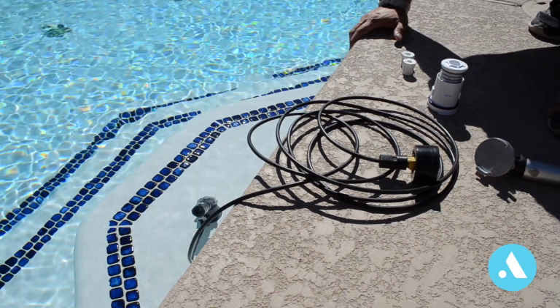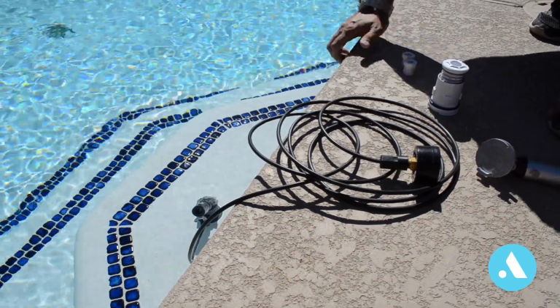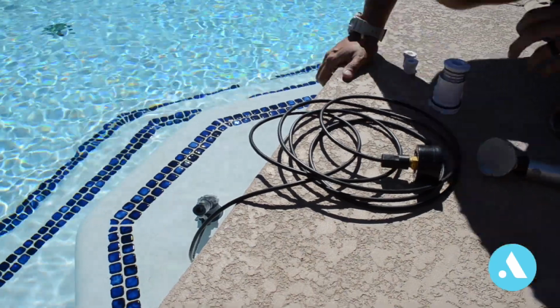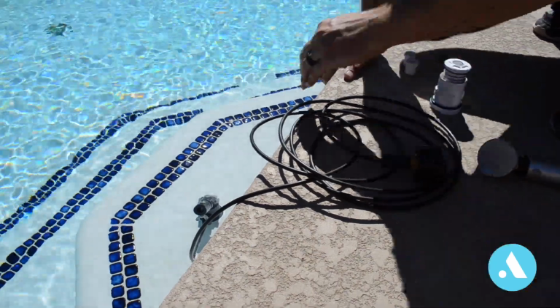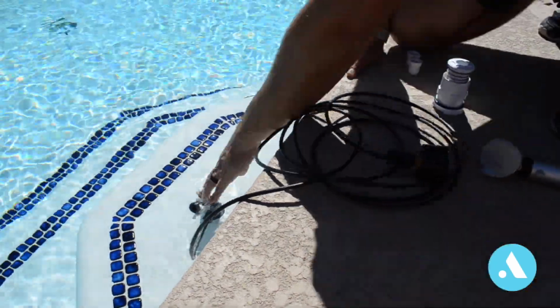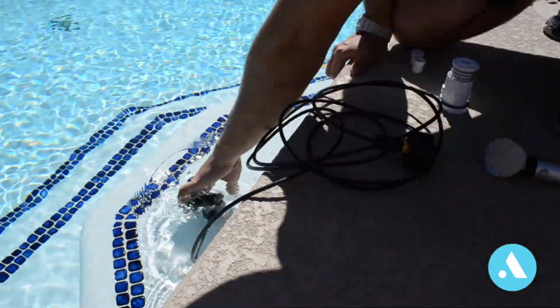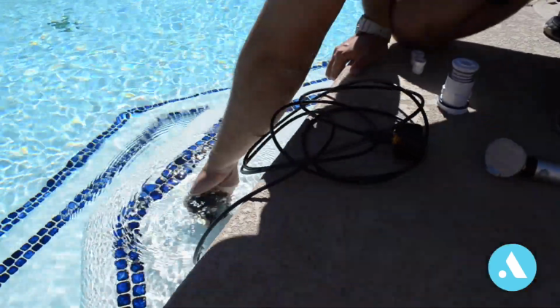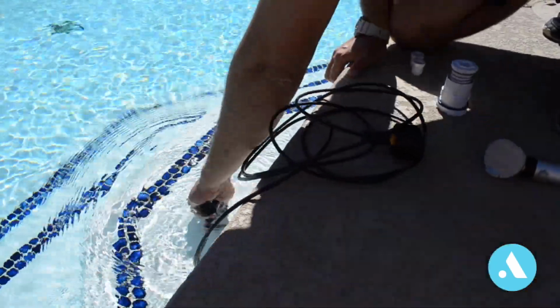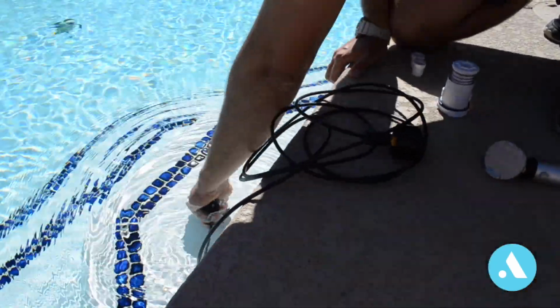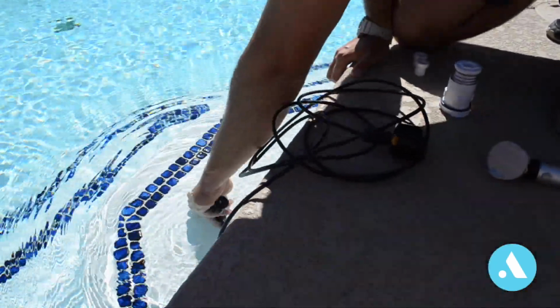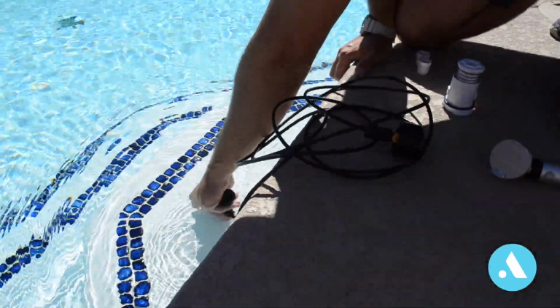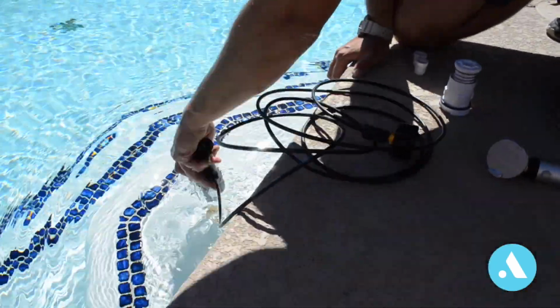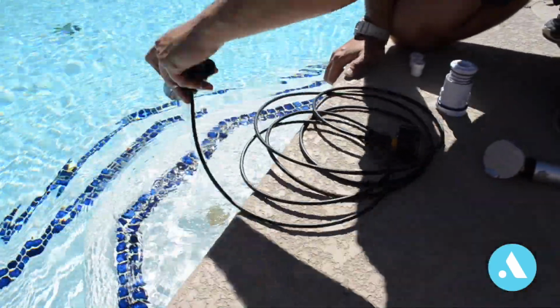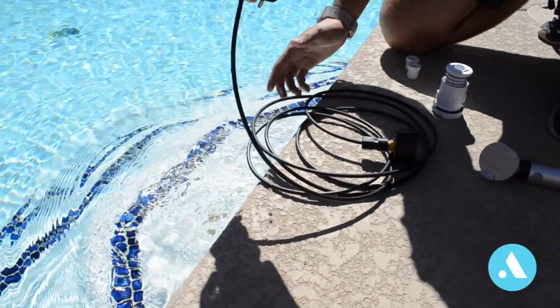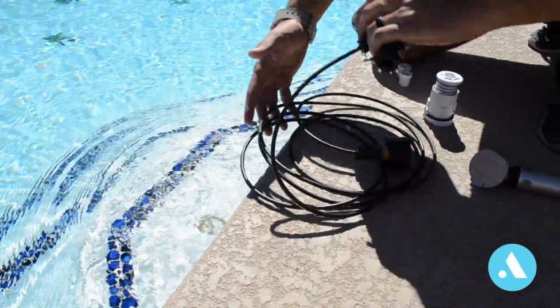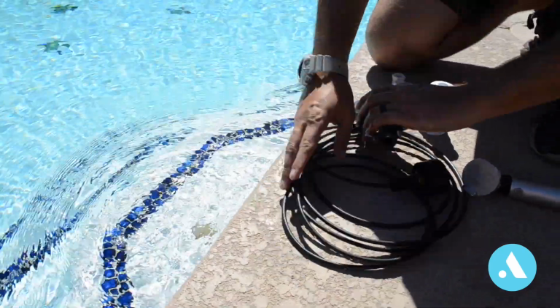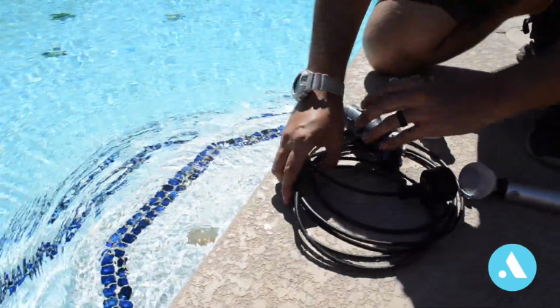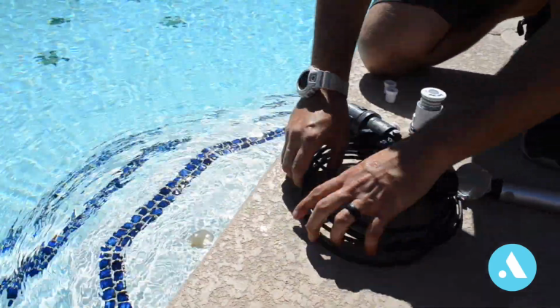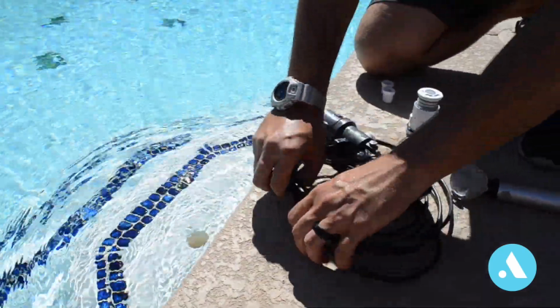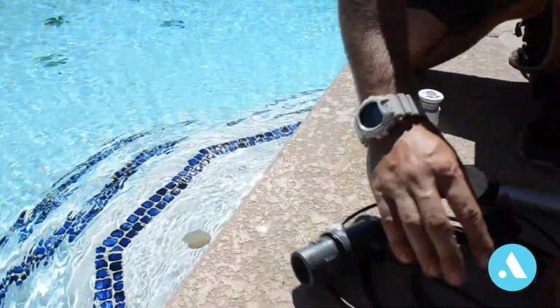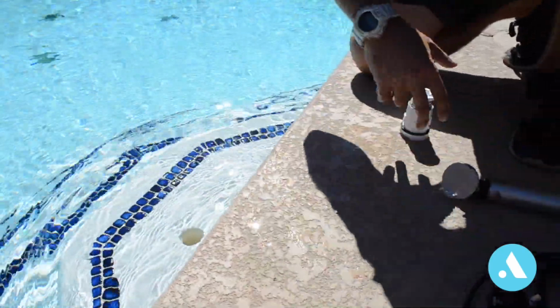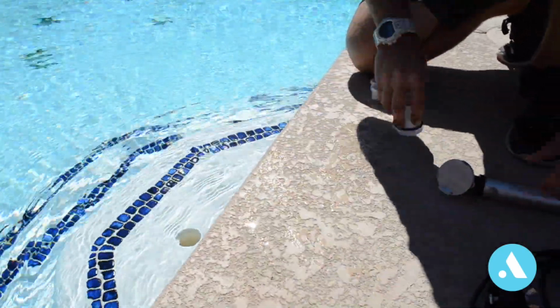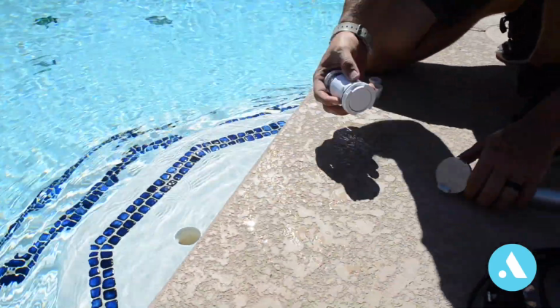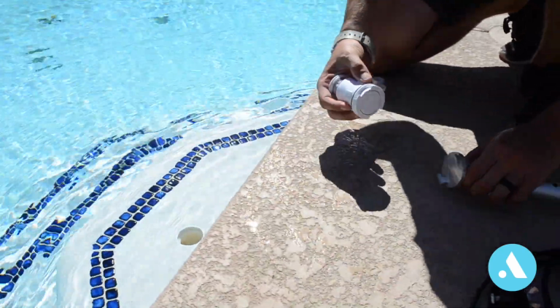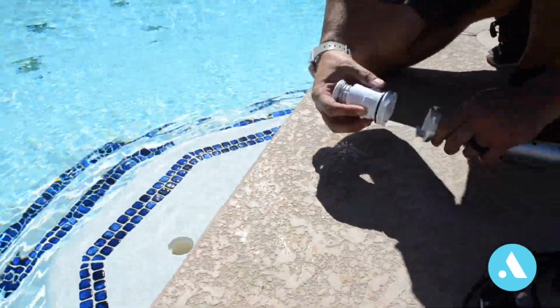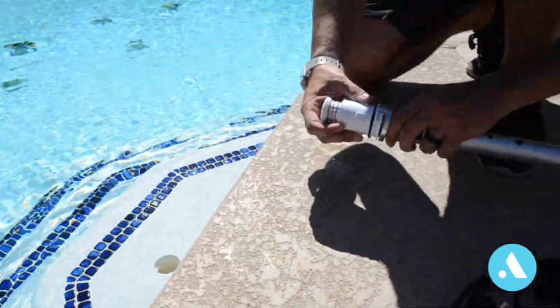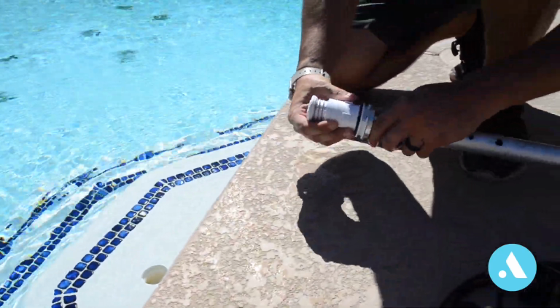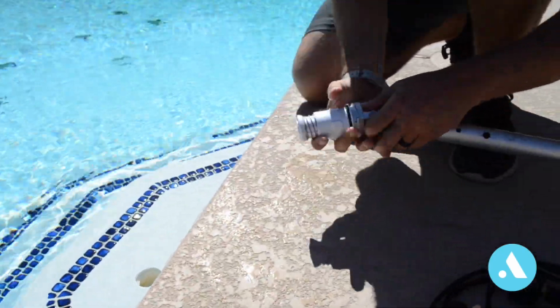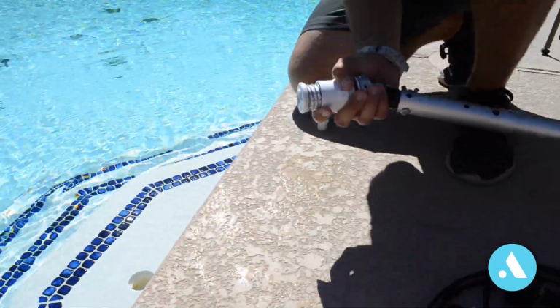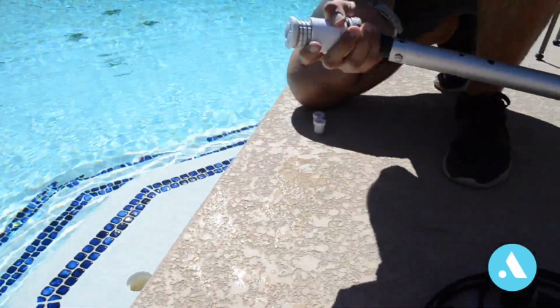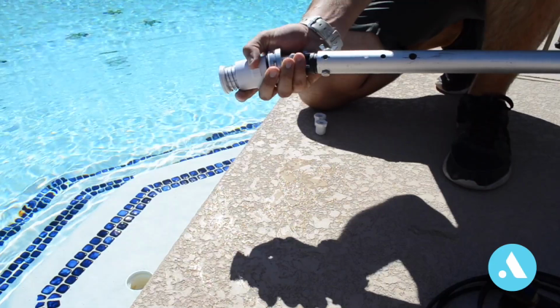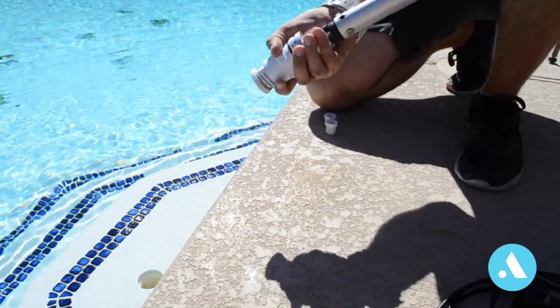The last step will be removing the pressure tester, grabbing your cleaning head, and installing it back in the pool.